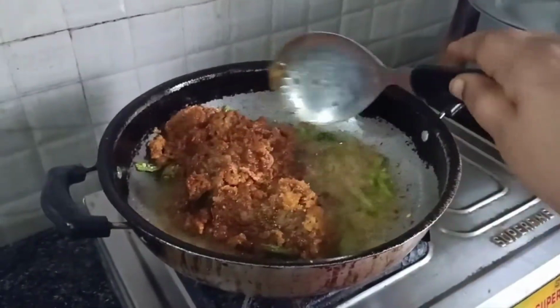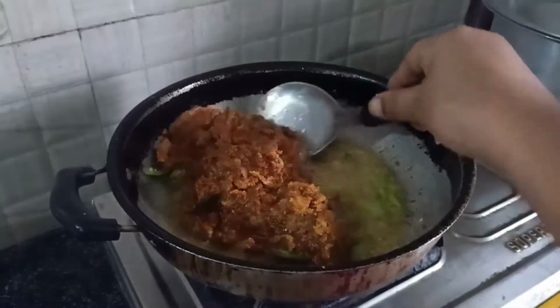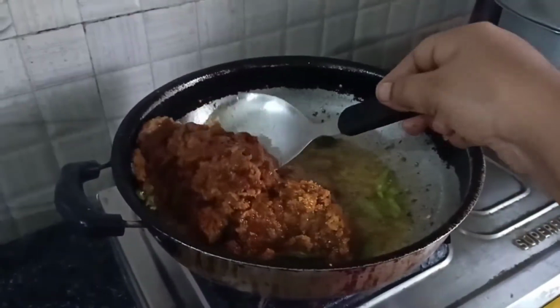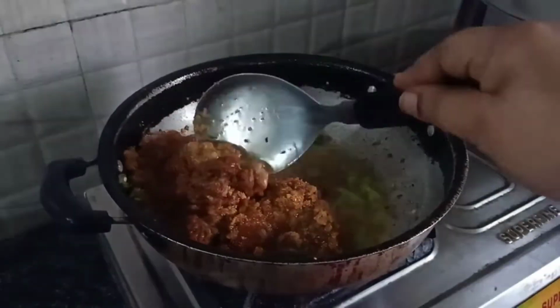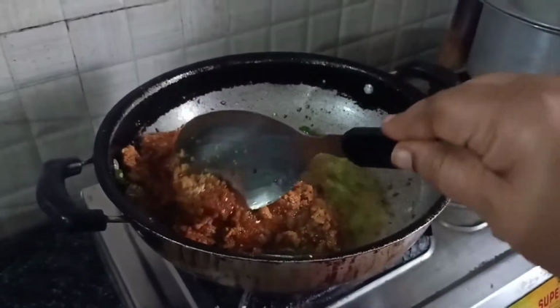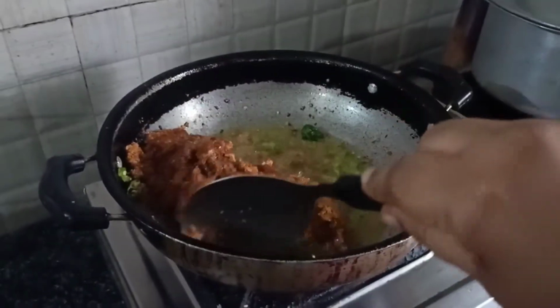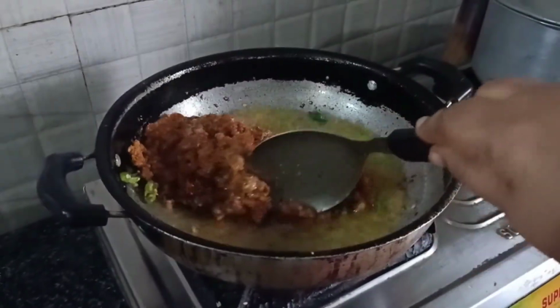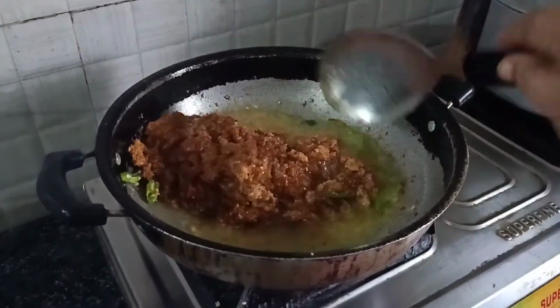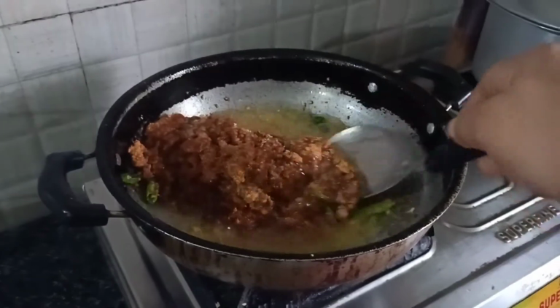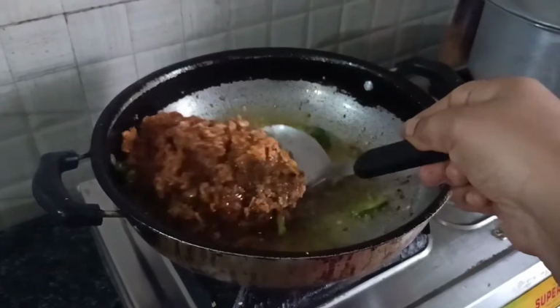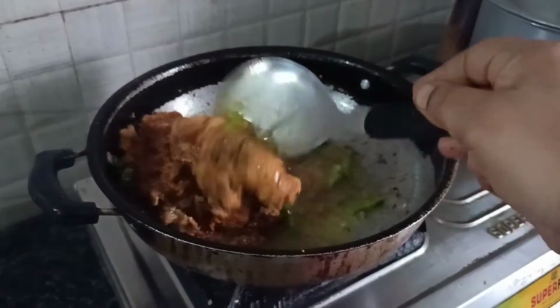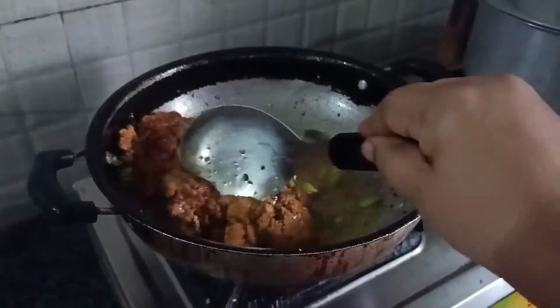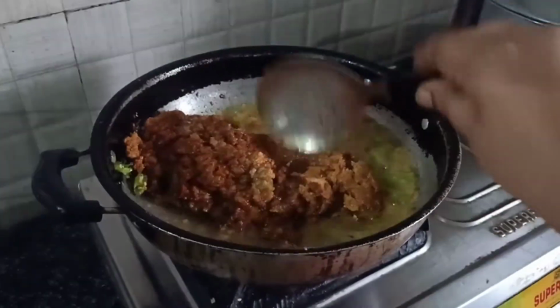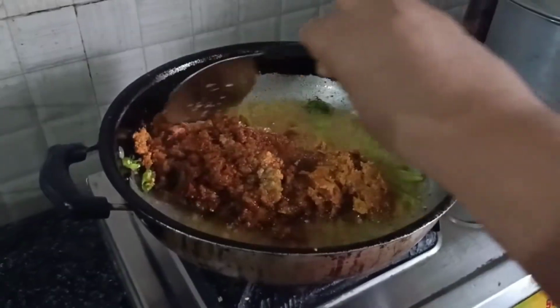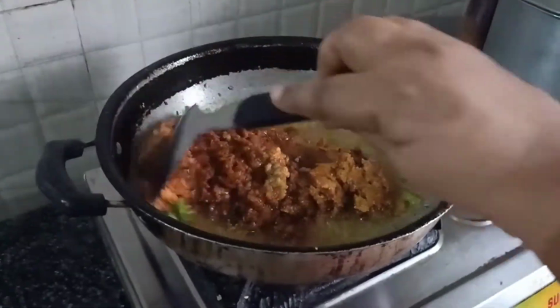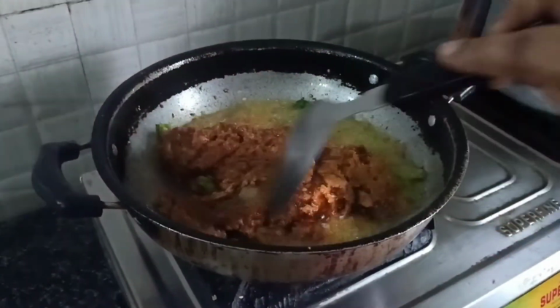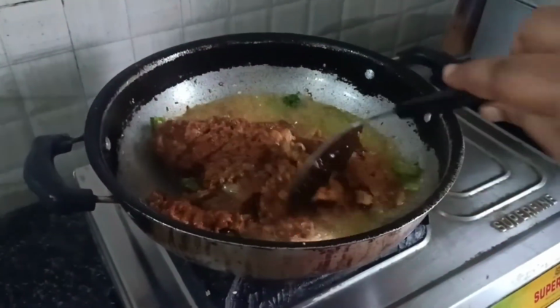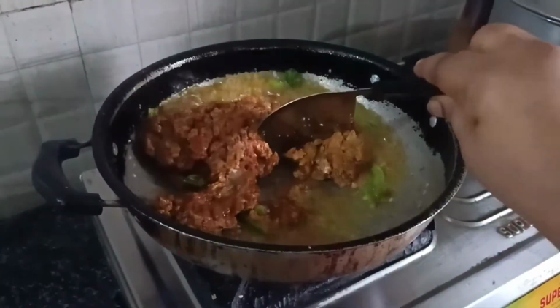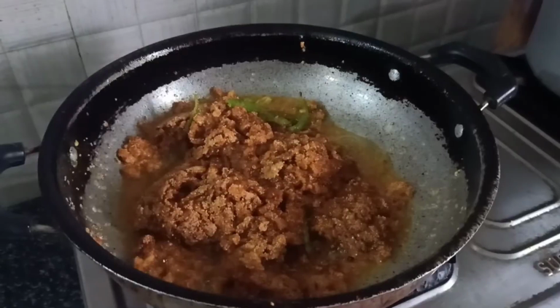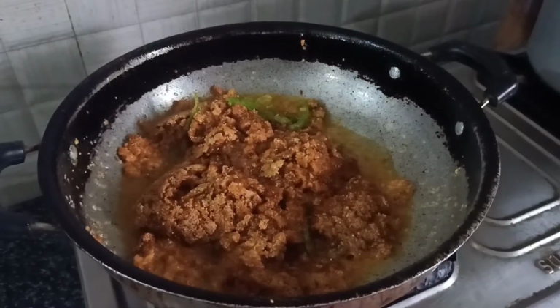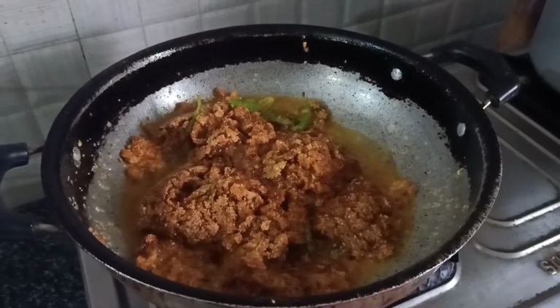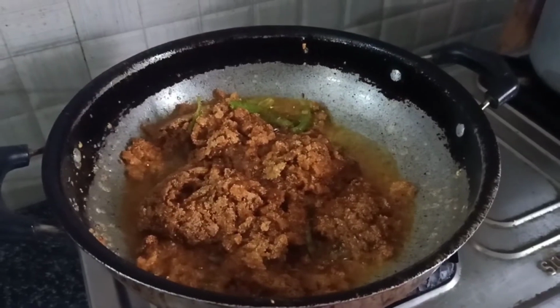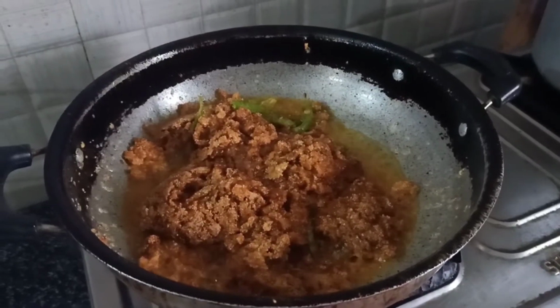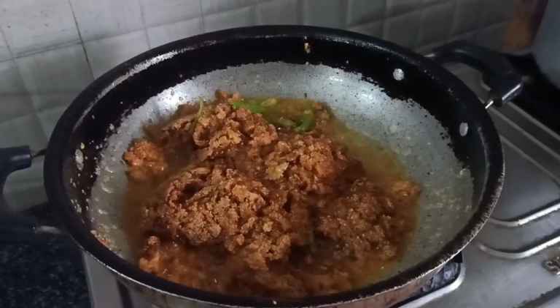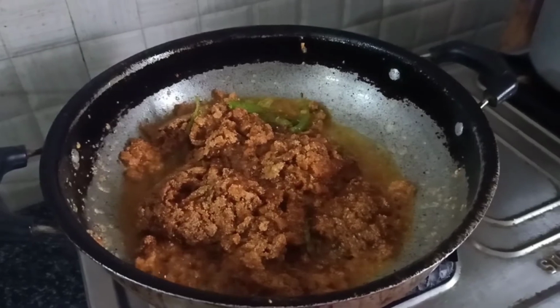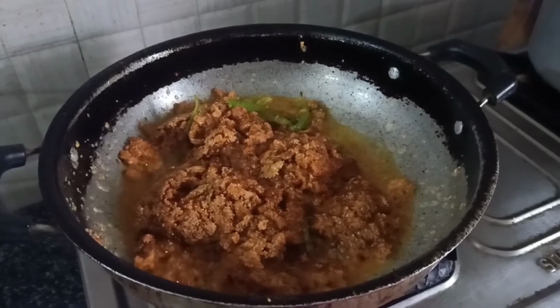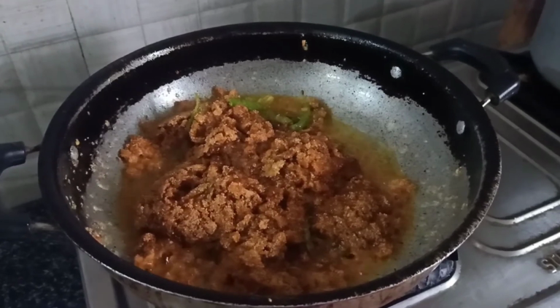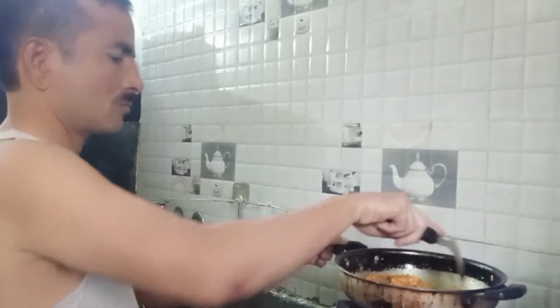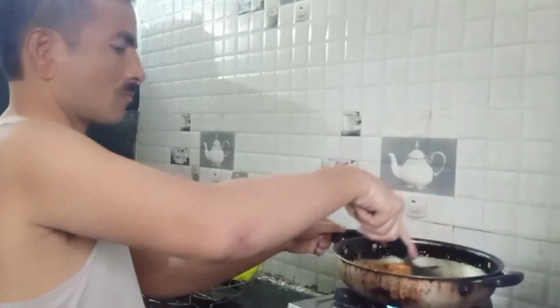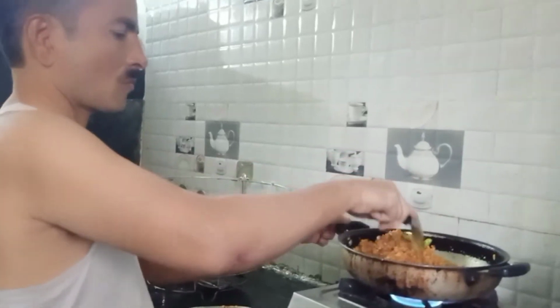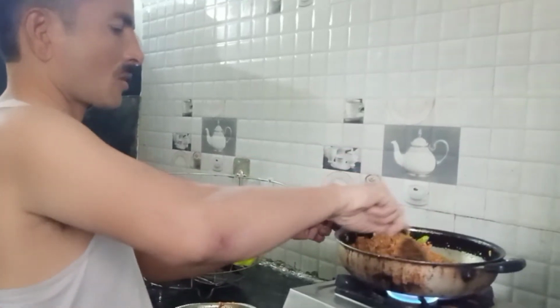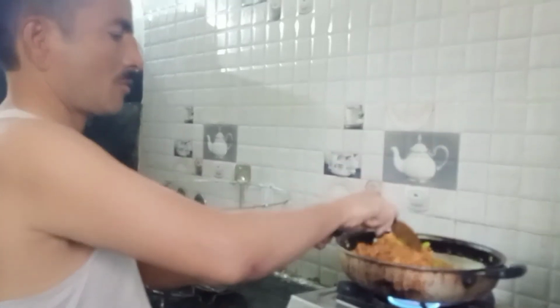We will mix it in 2-3 minutes. This is the first time we are going to fry this. It is also tasty. We are going to do this cooking.